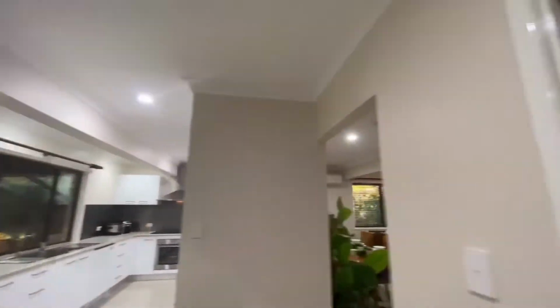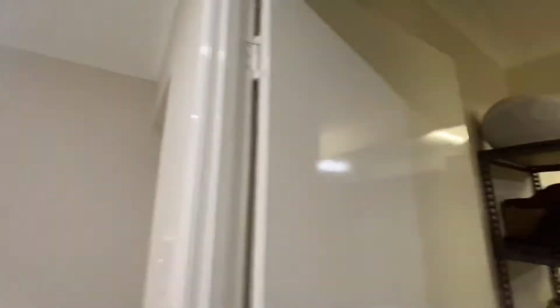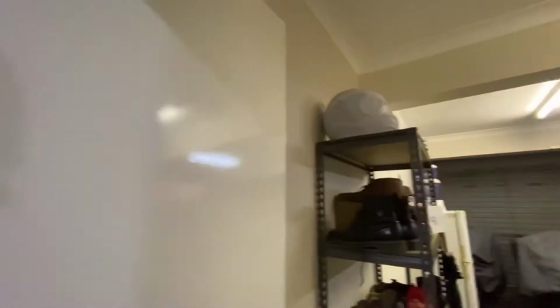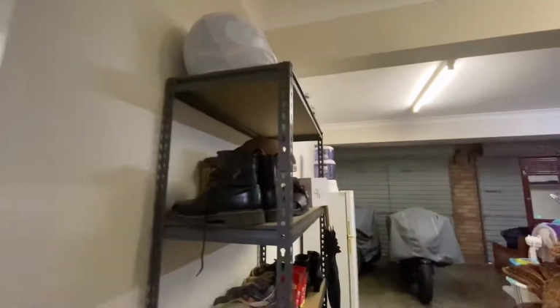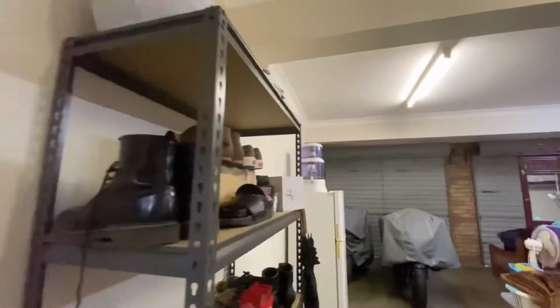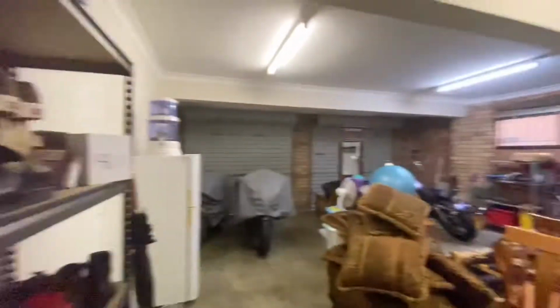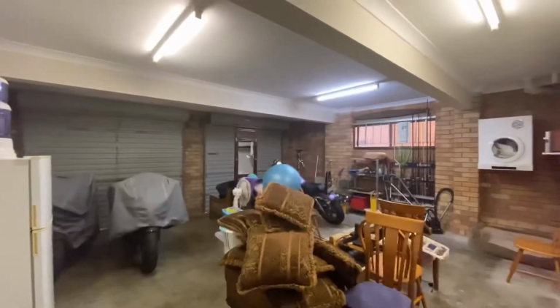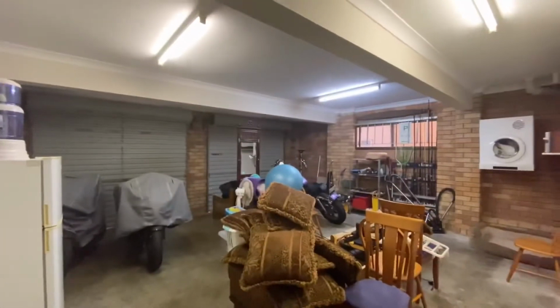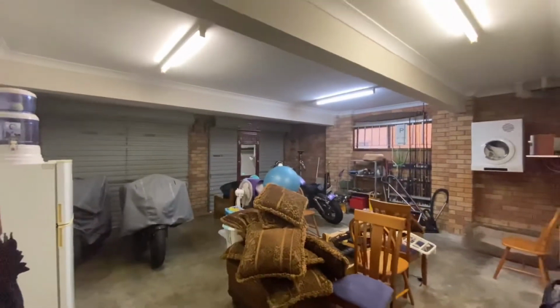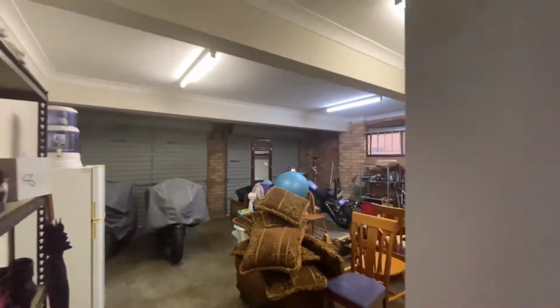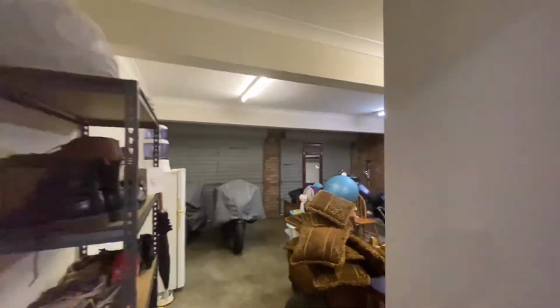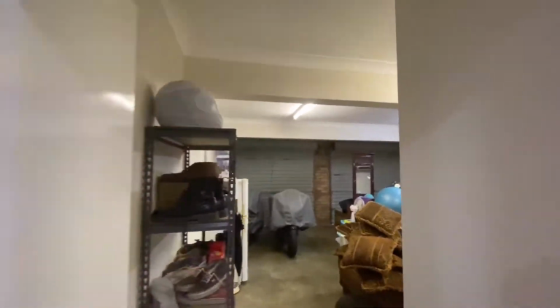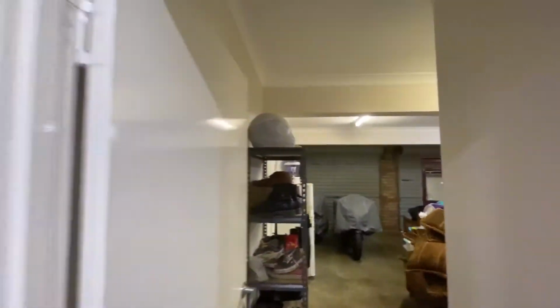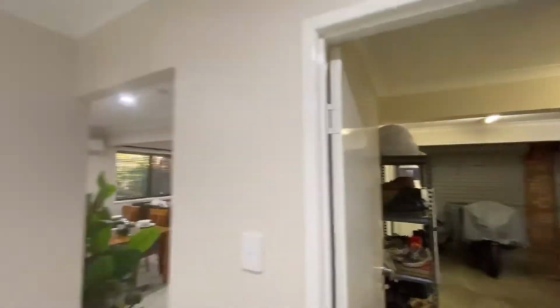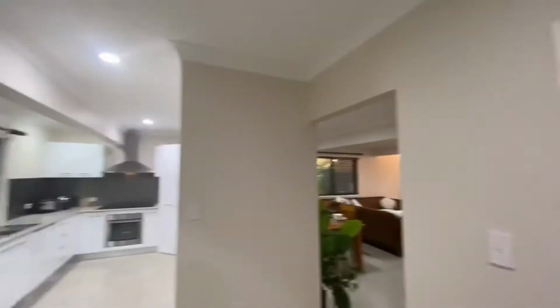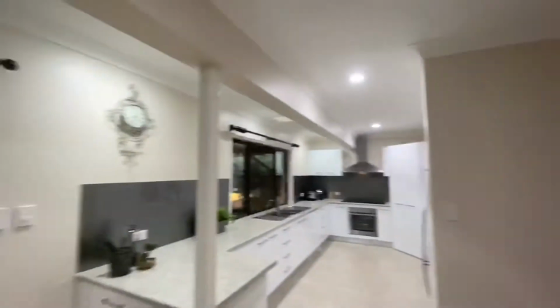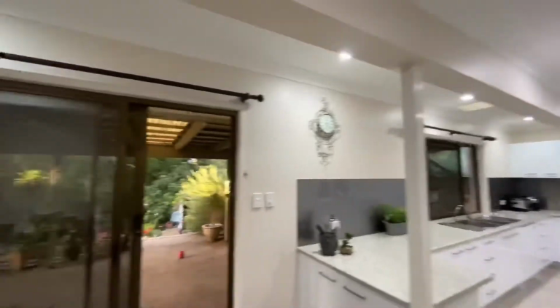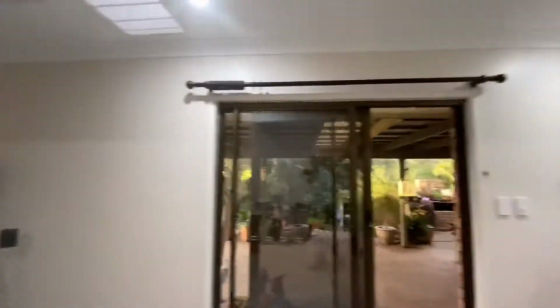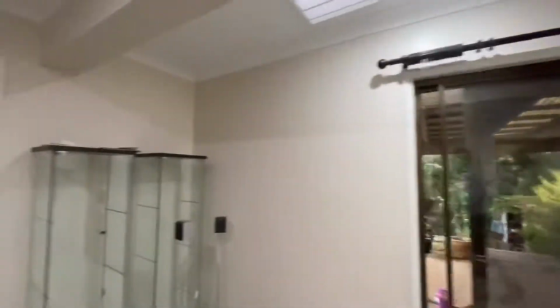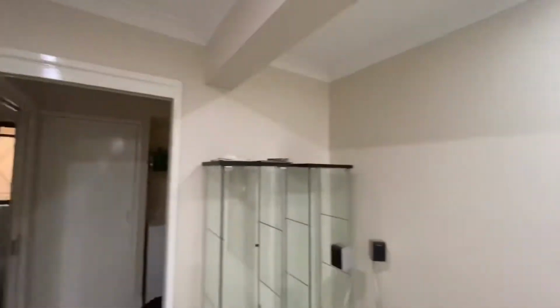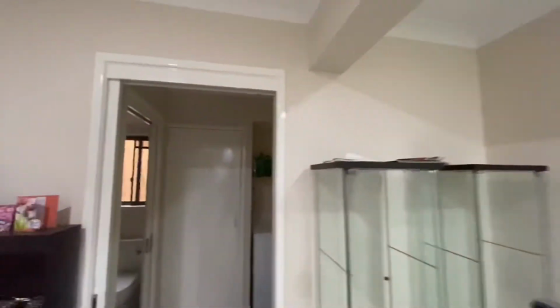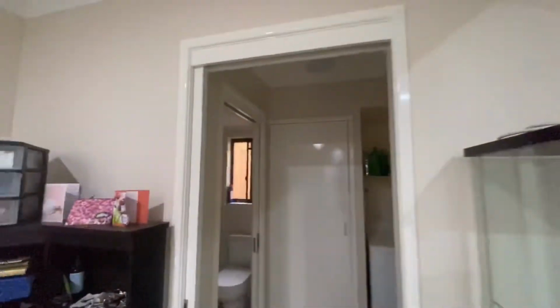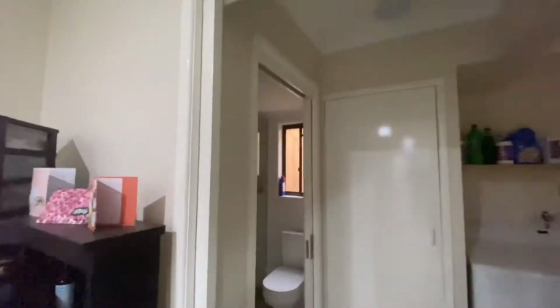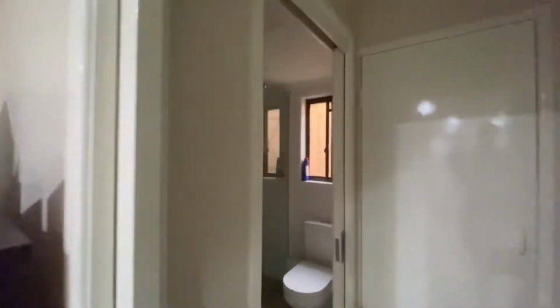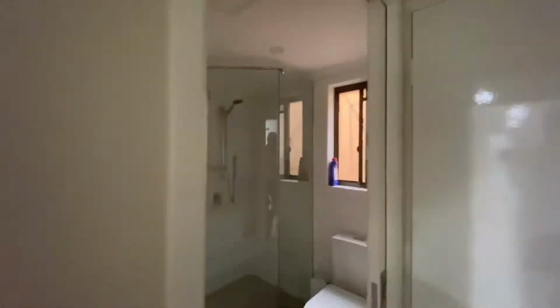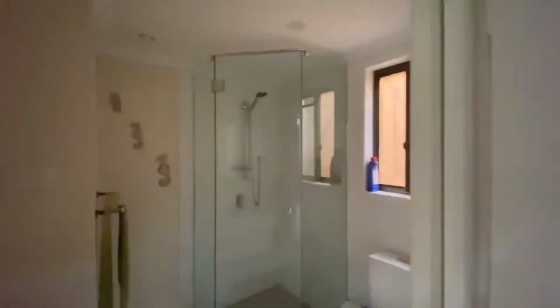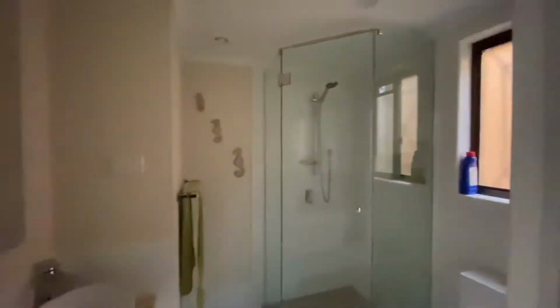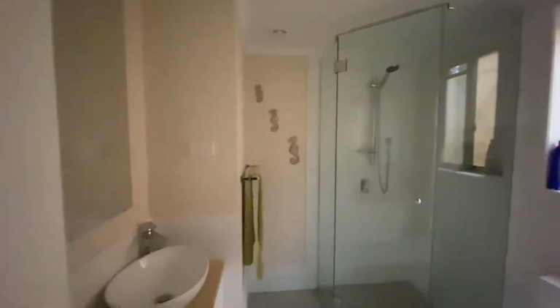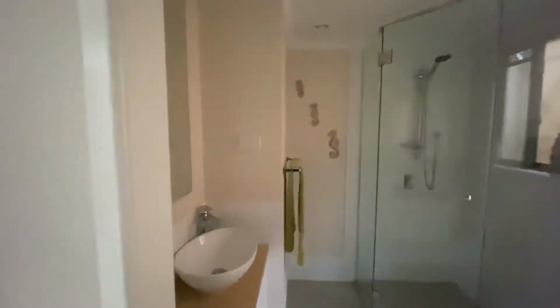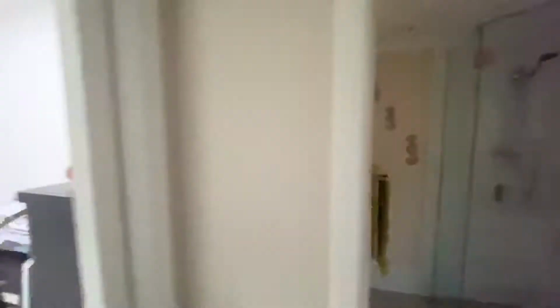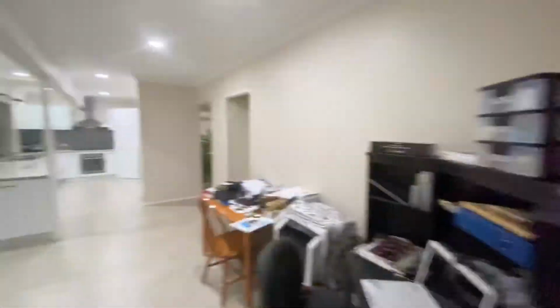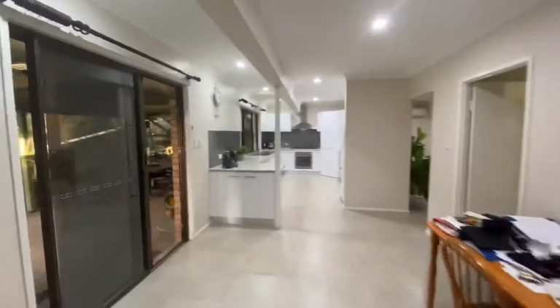And then here's the double garage. And this is the downstairs bathroom — so let's head upstairs.